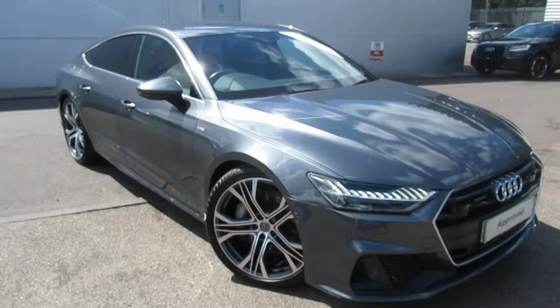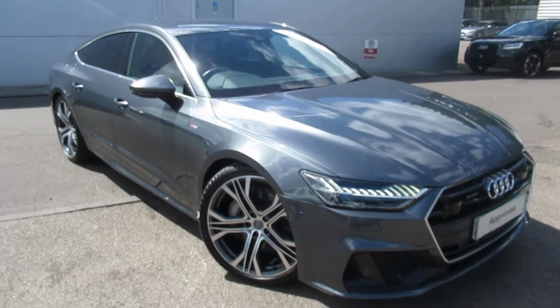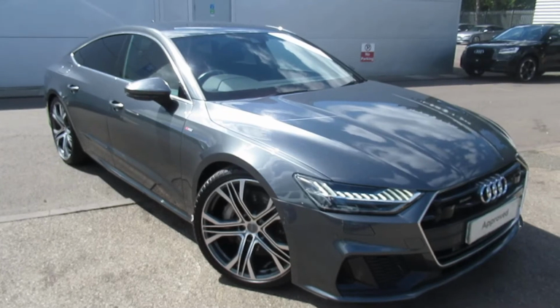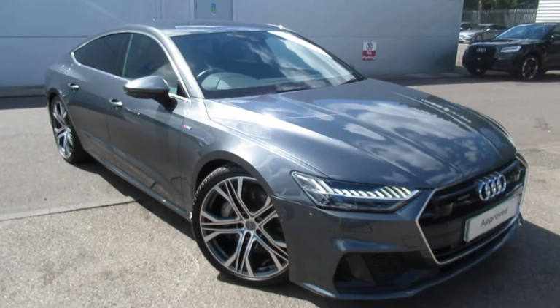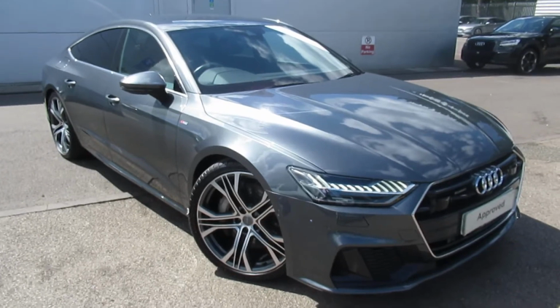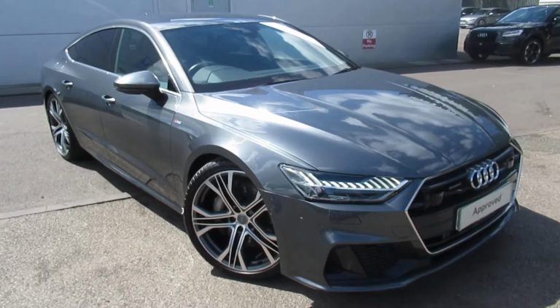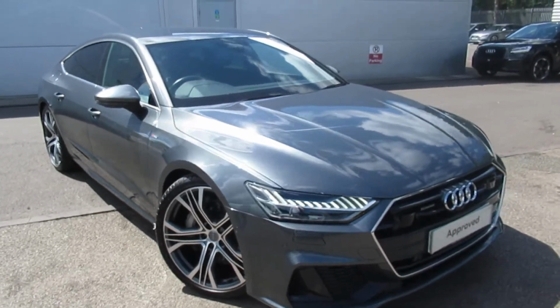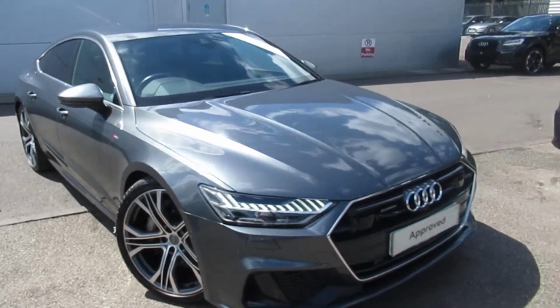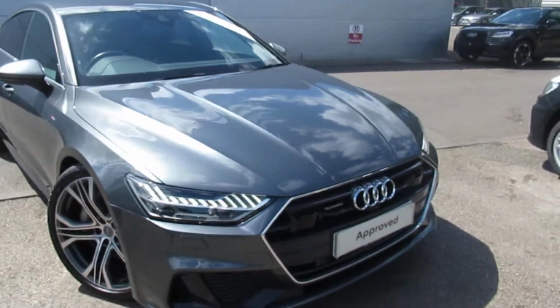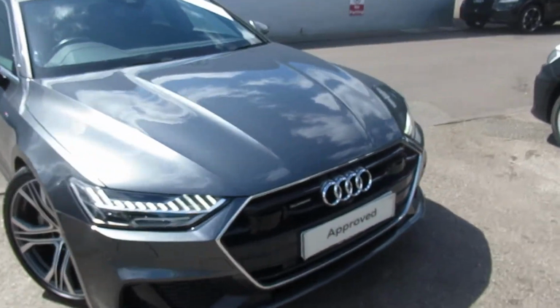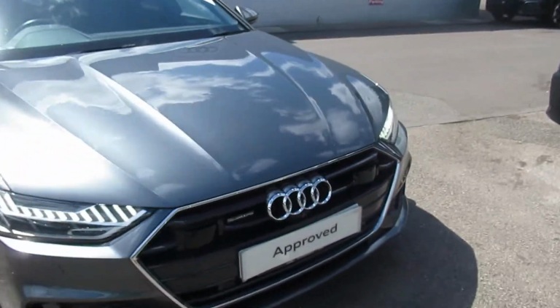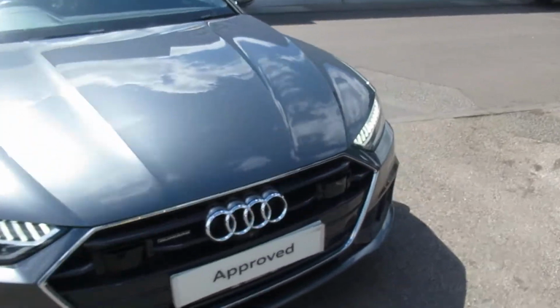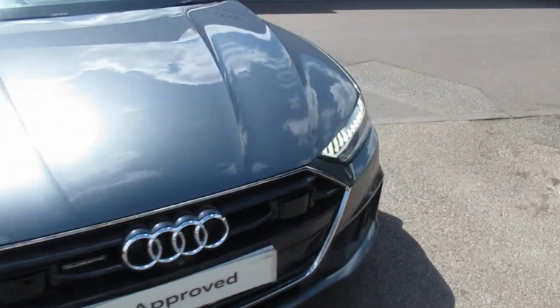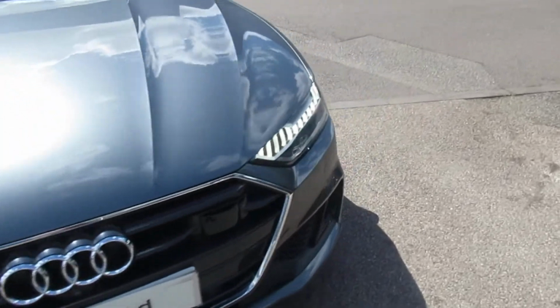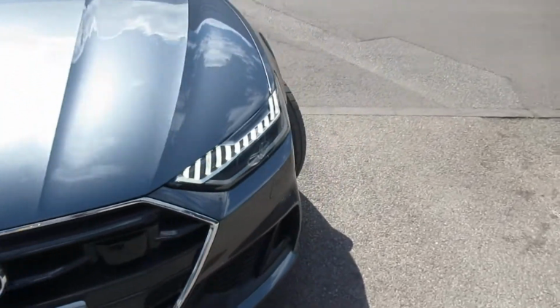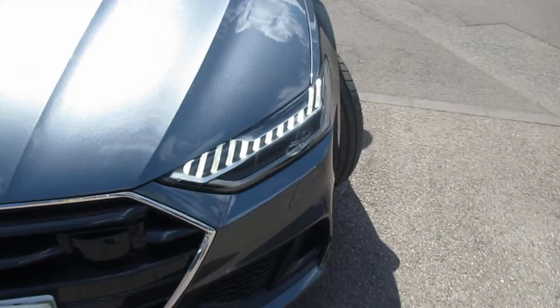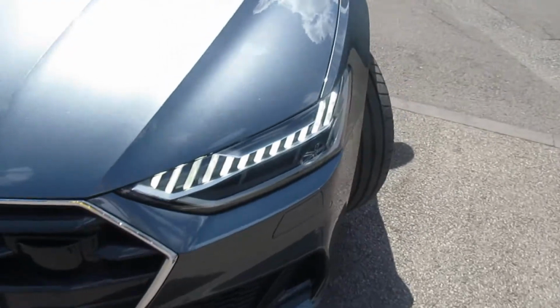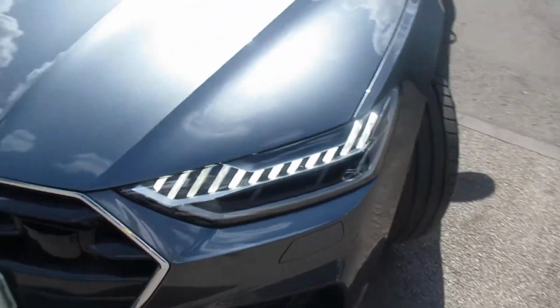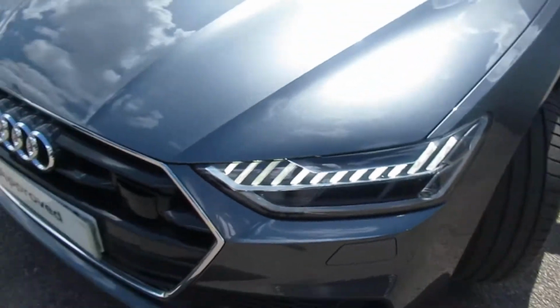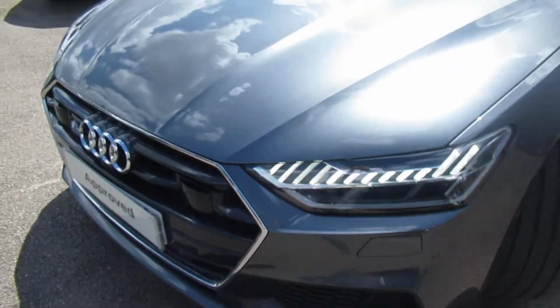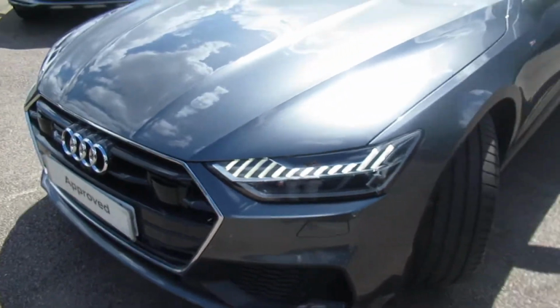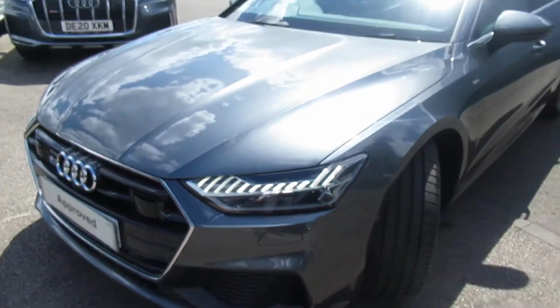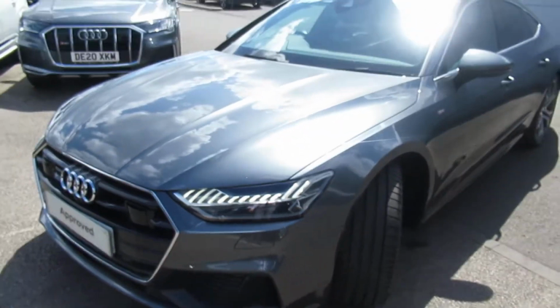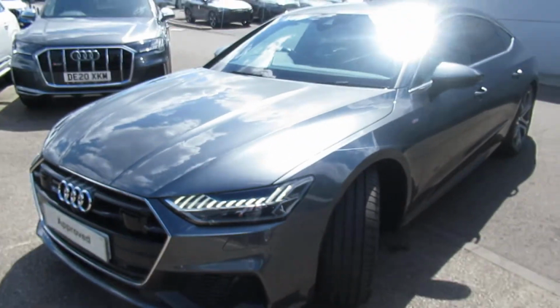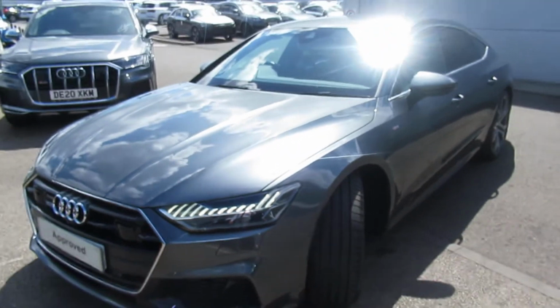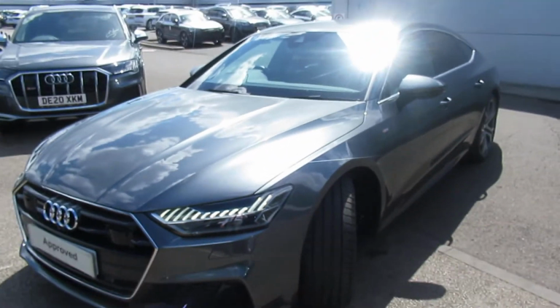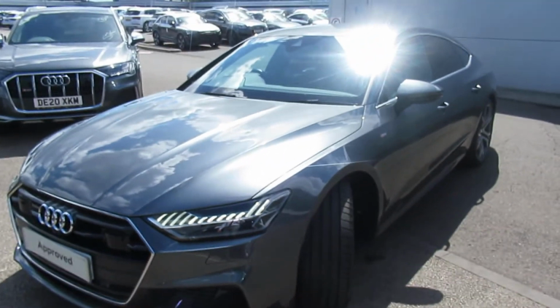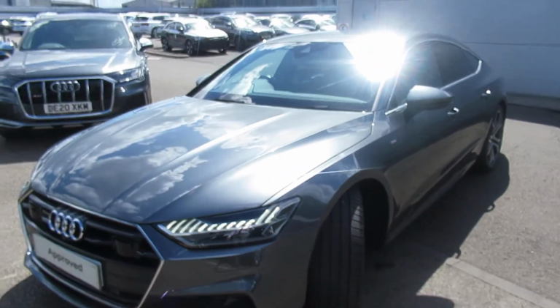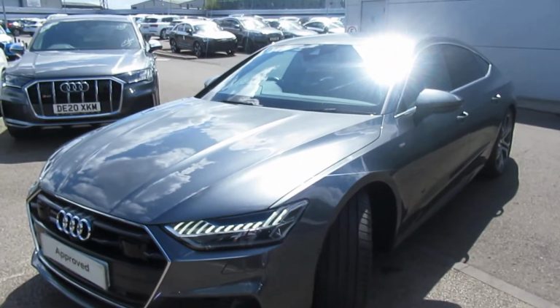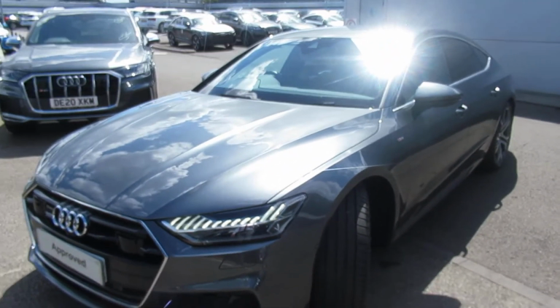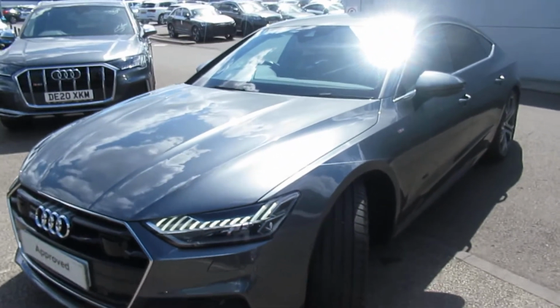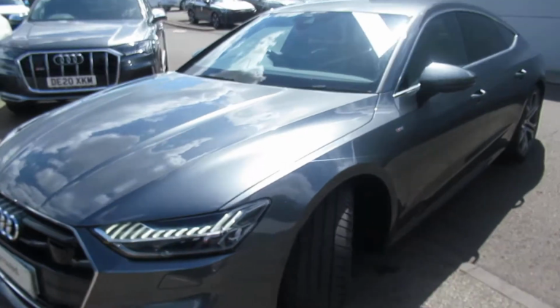Hello, welcome to Crew Audi. Today we have the Audi A7 Sportback. The car's got the matrix LED headlights with front headlight washer jets, with 360 cameras and 360 park sensors.